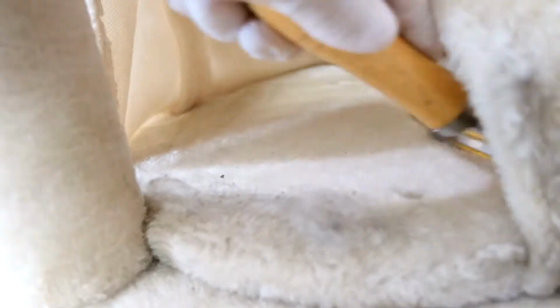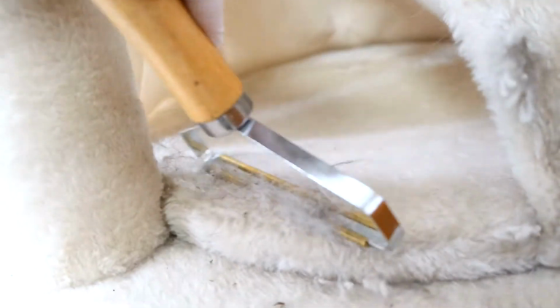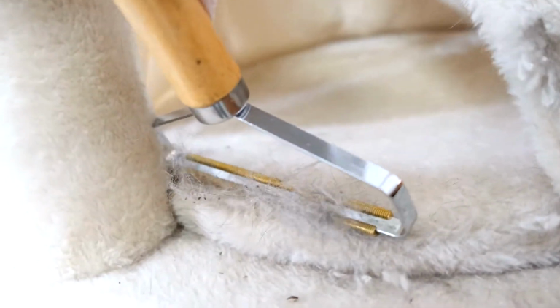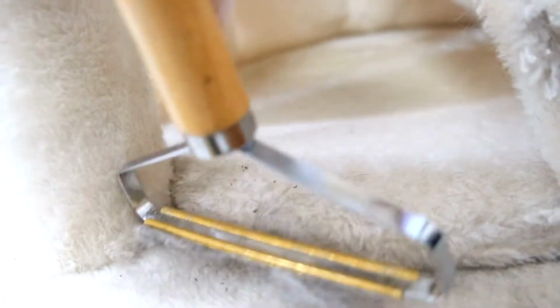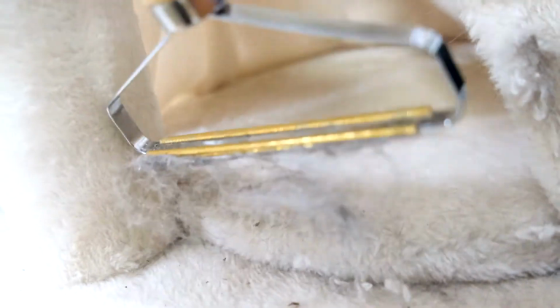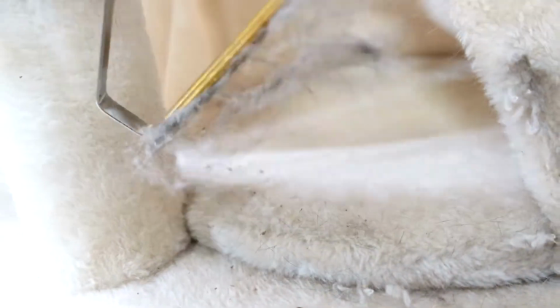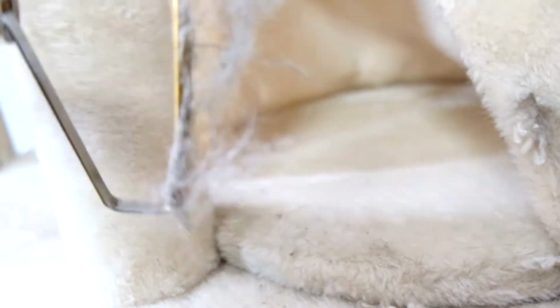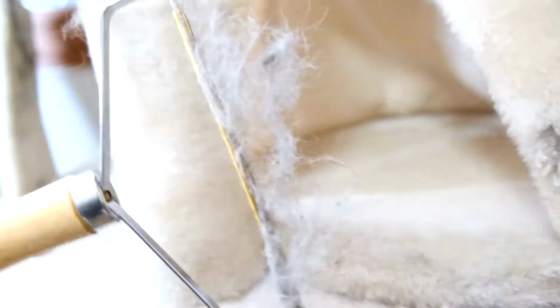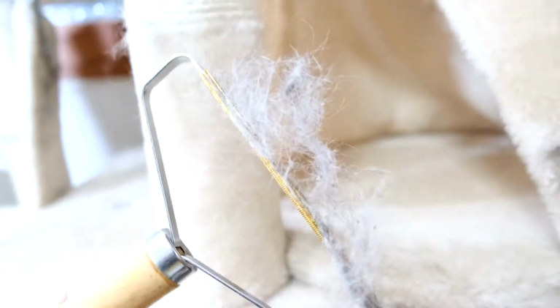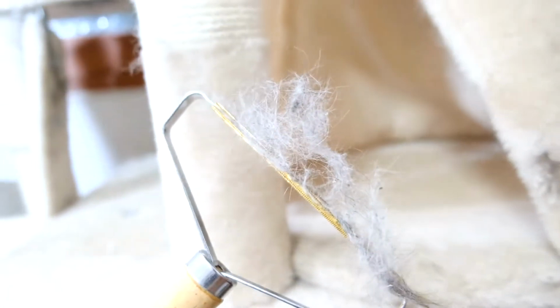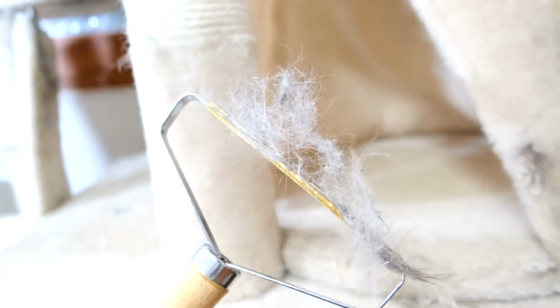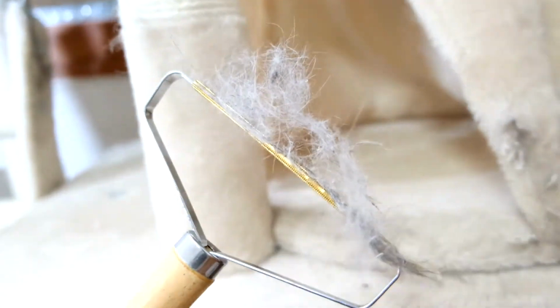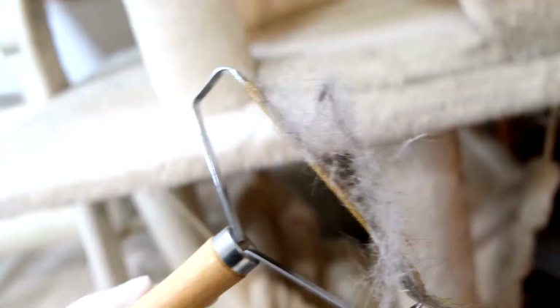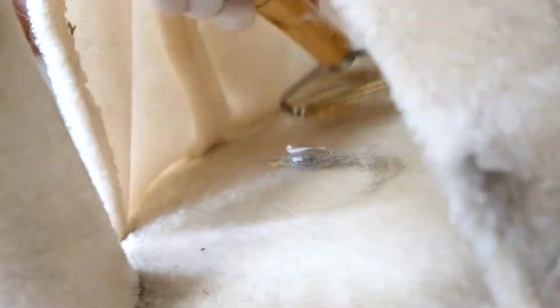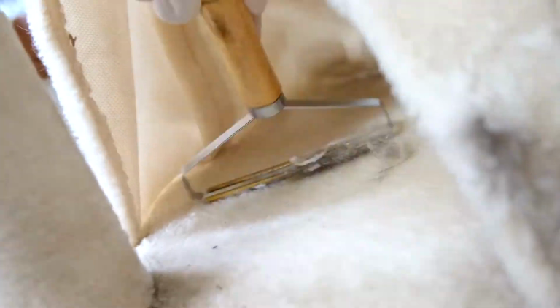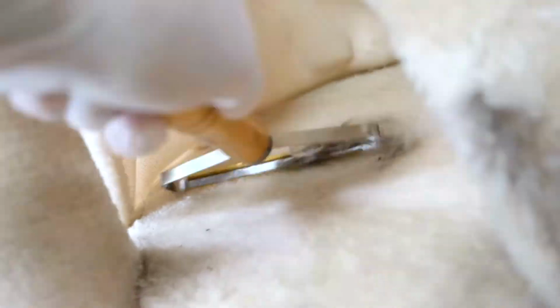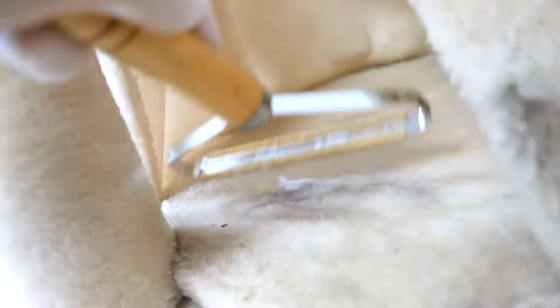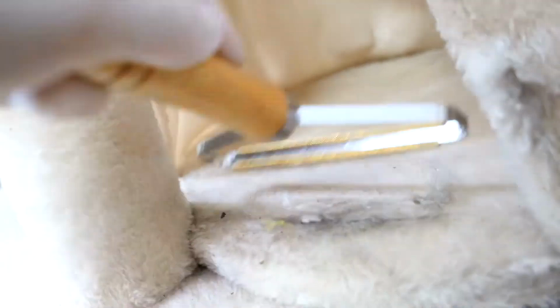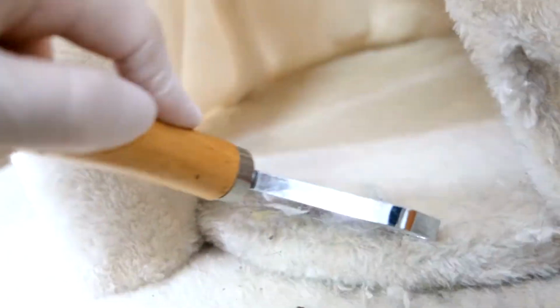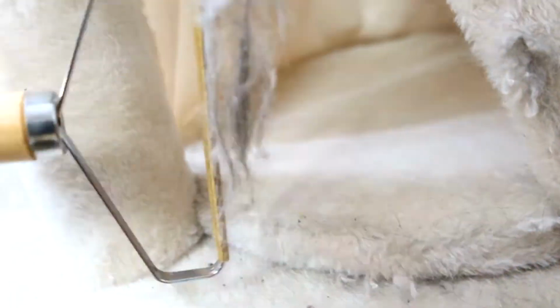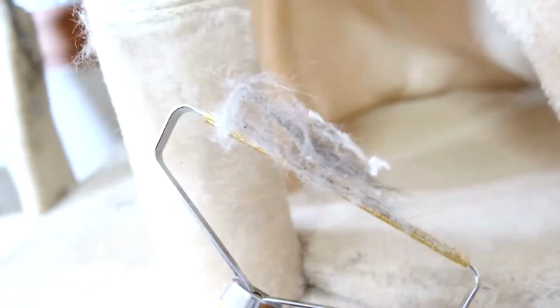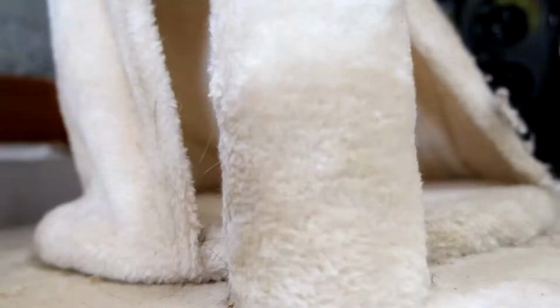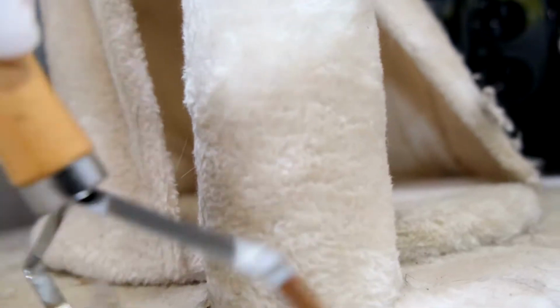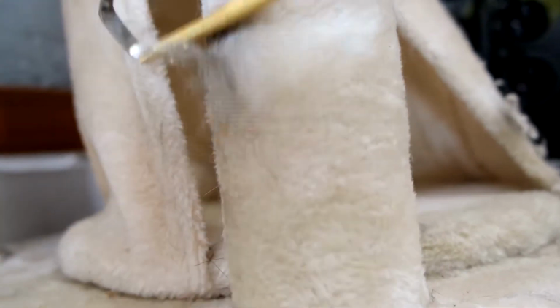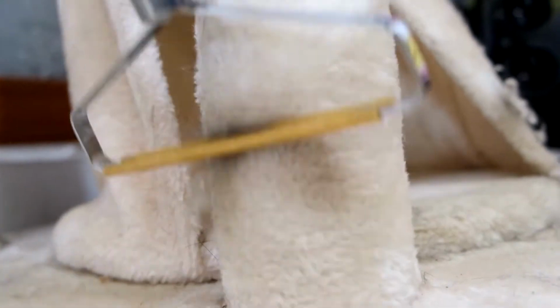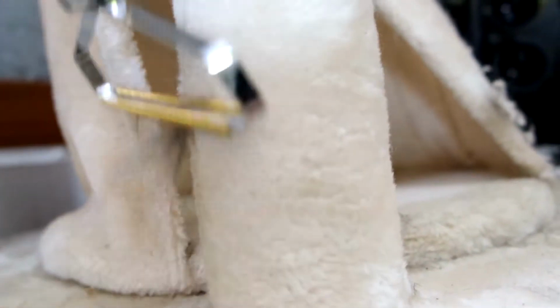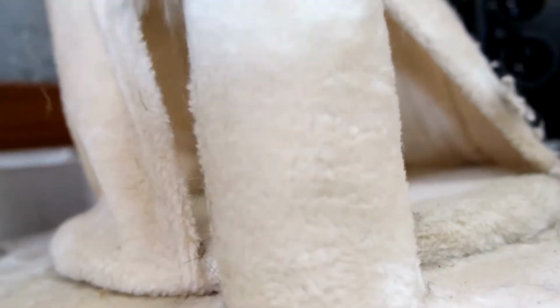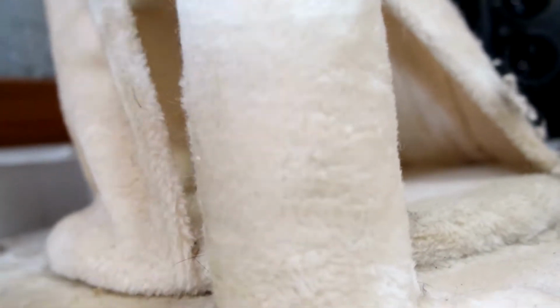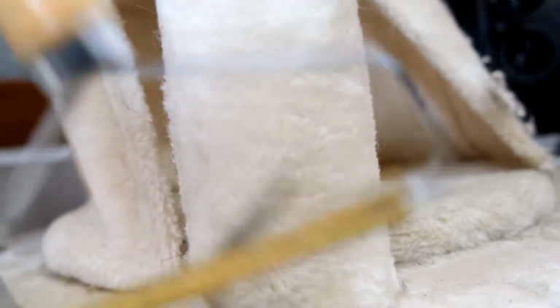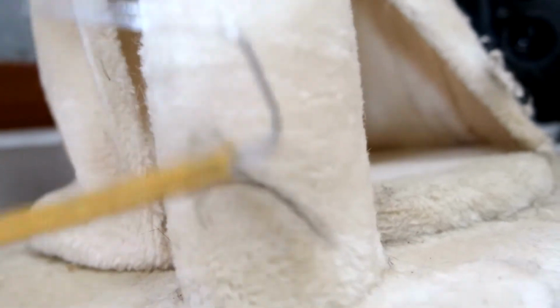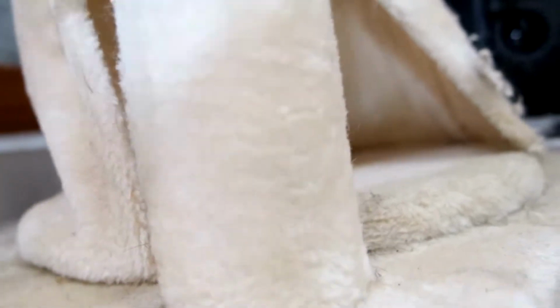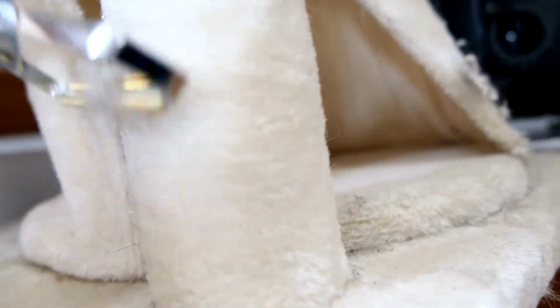I found it works perfect for removing pet hair on thicker materials like carpet, as you can see here on my cat tree tower. There are also different angles you can use it for different effects.